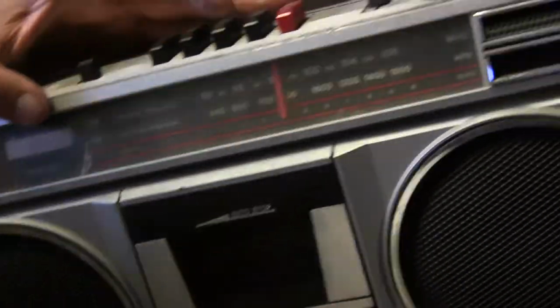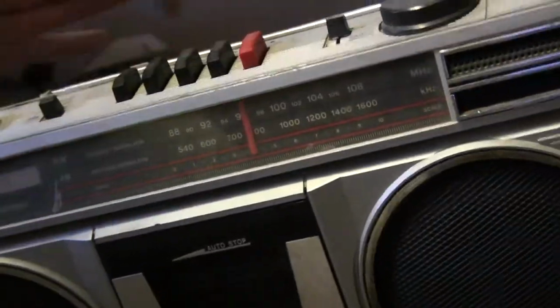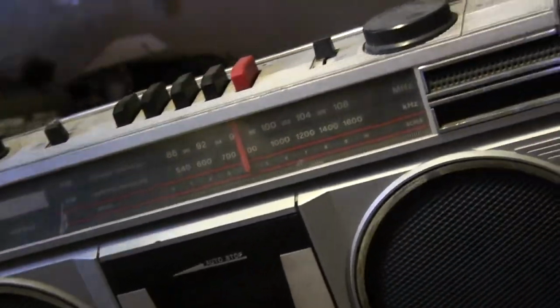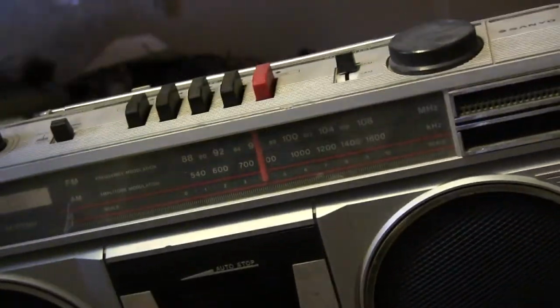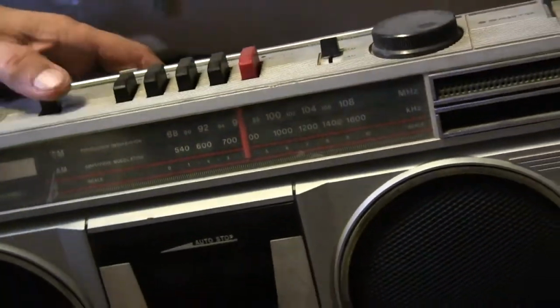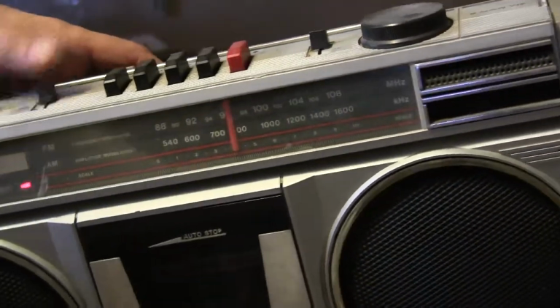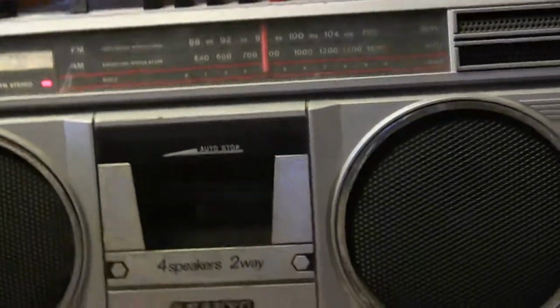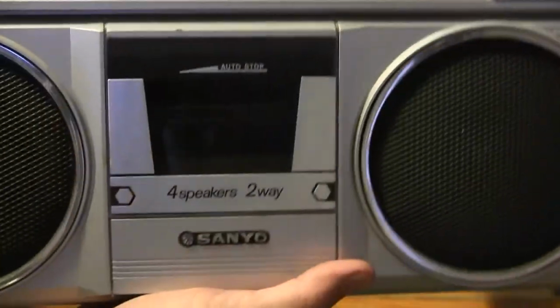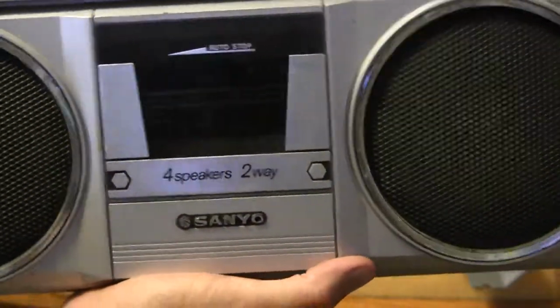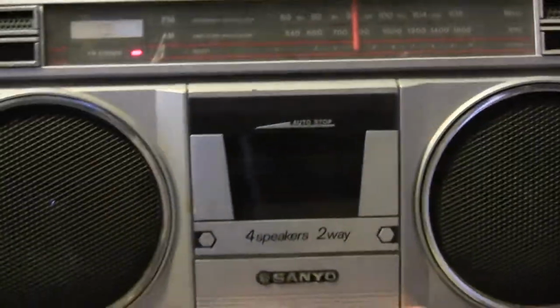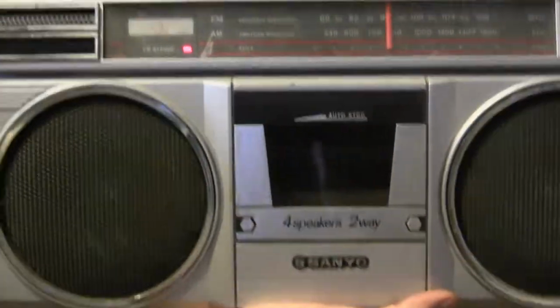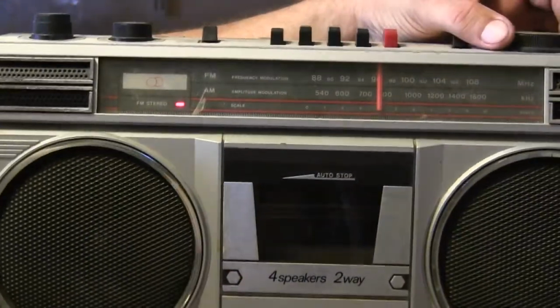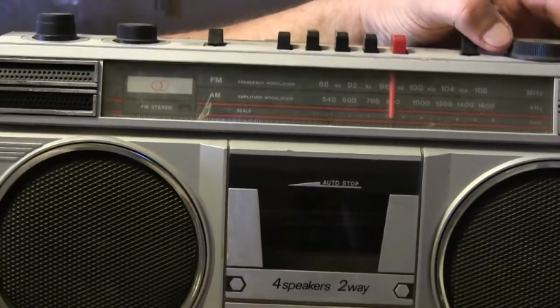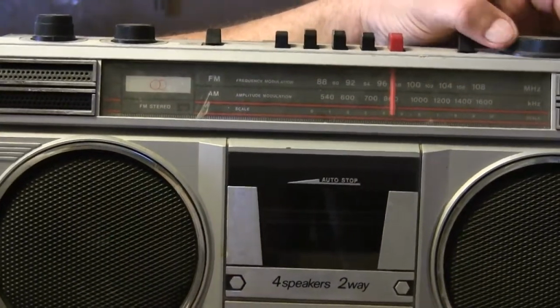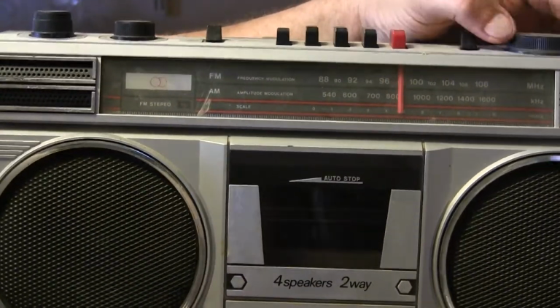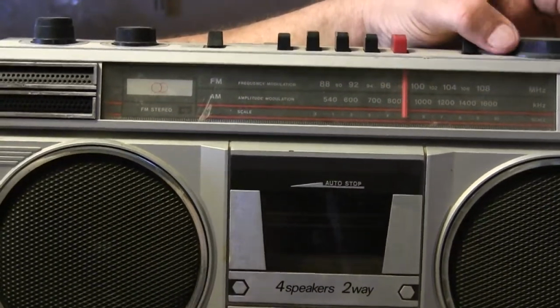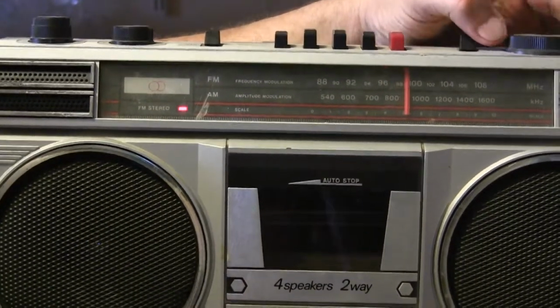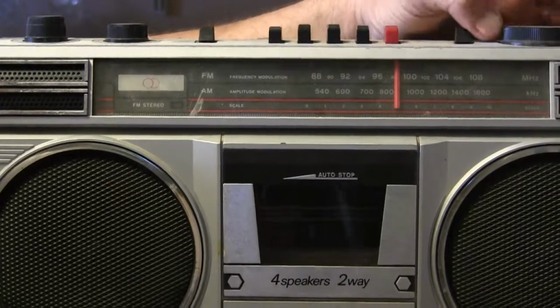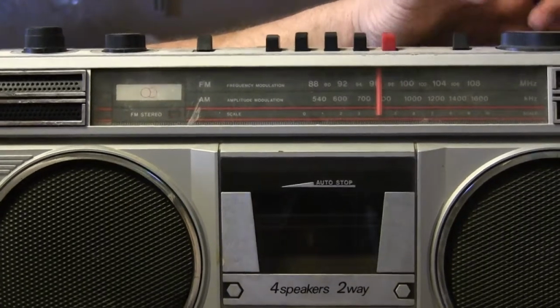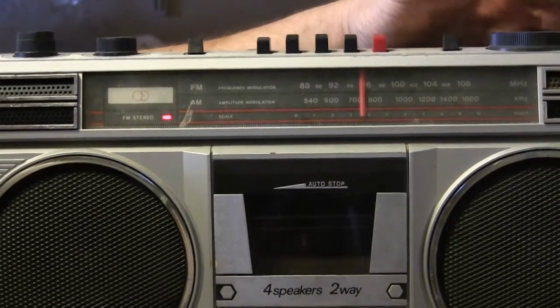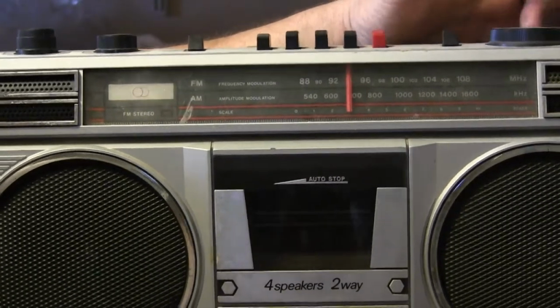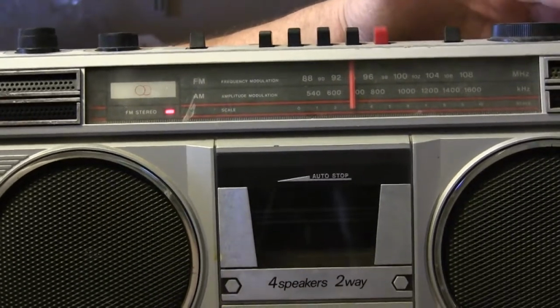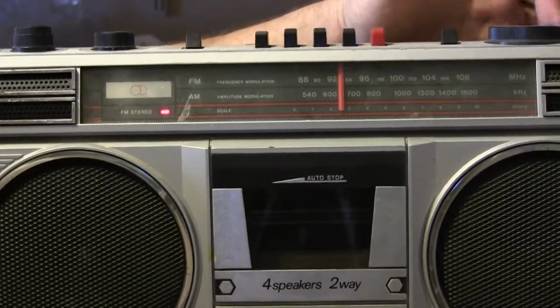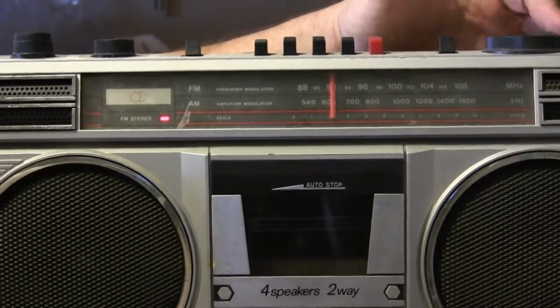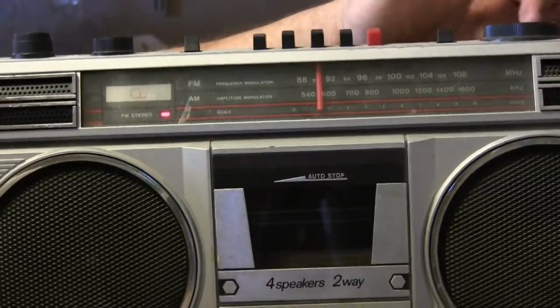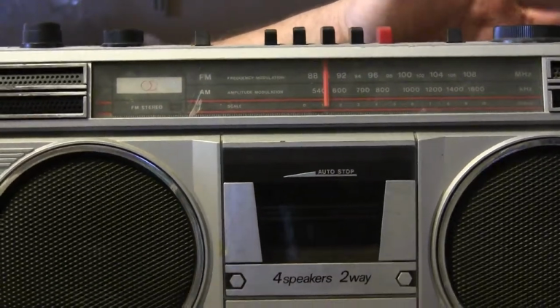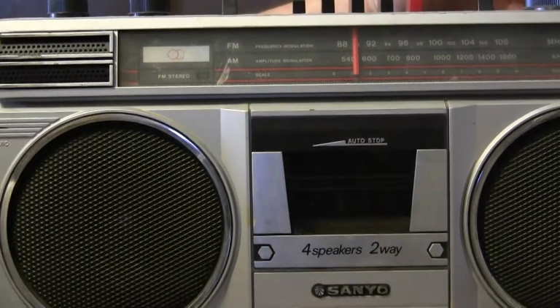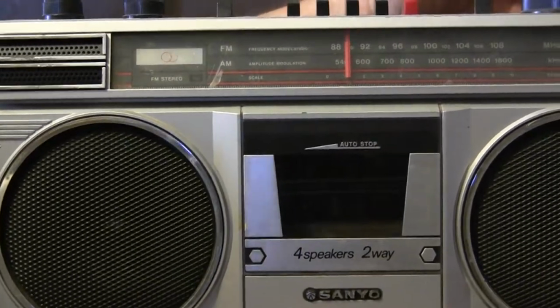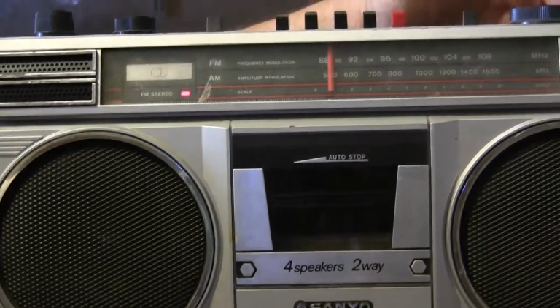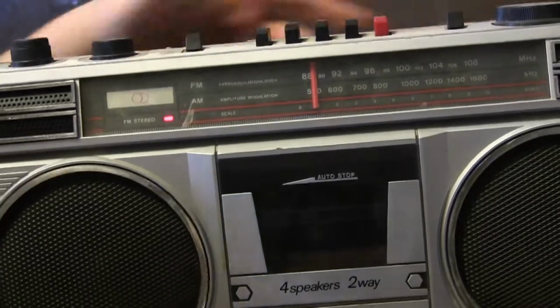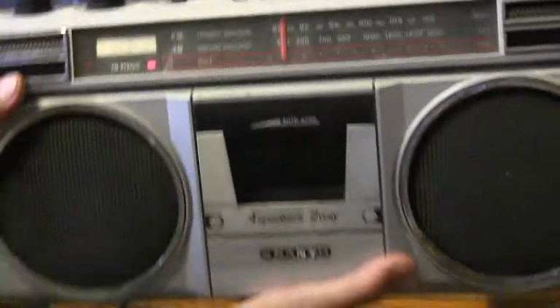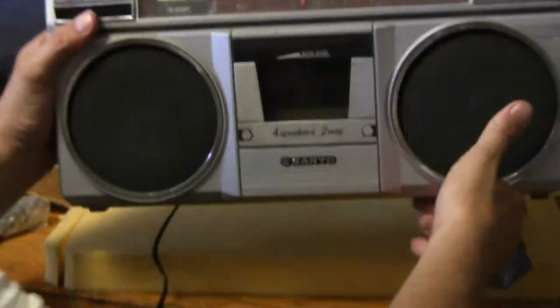It's got a bunch of noise. But if you throw on the radio, it's got radio — radio works.